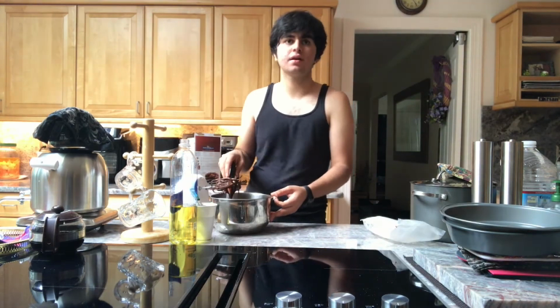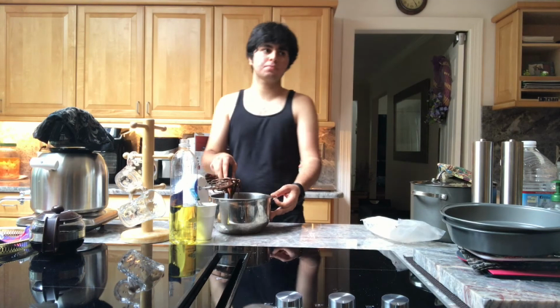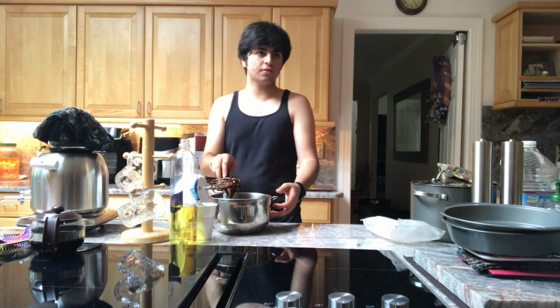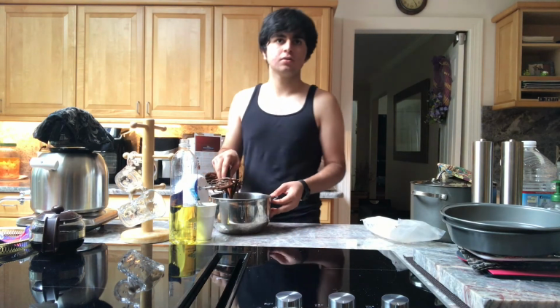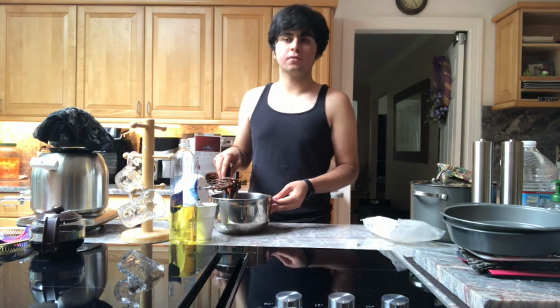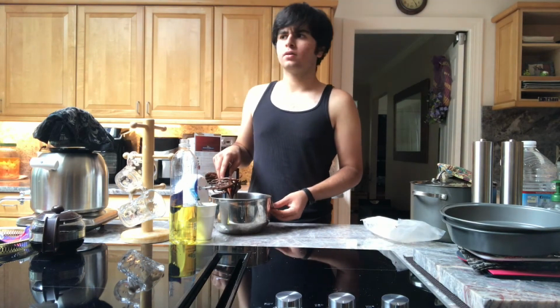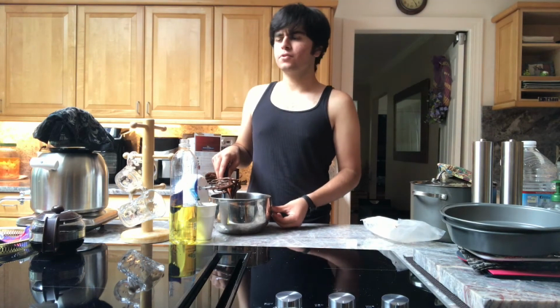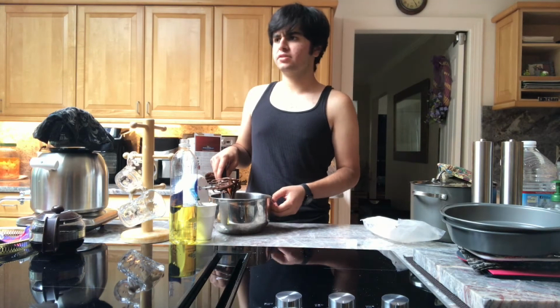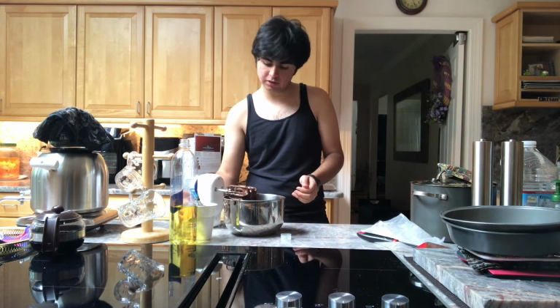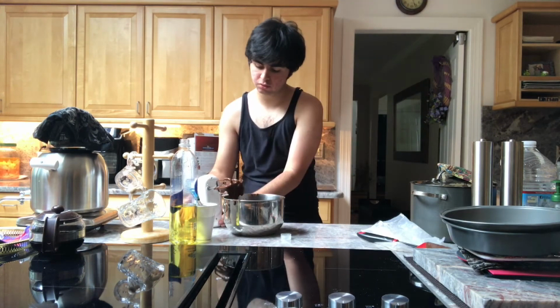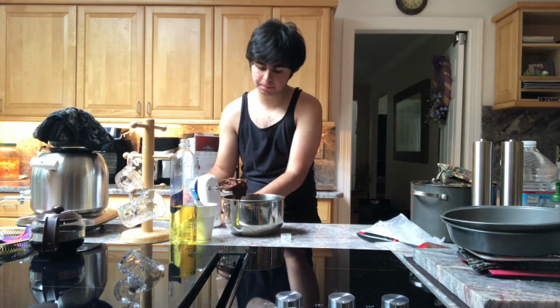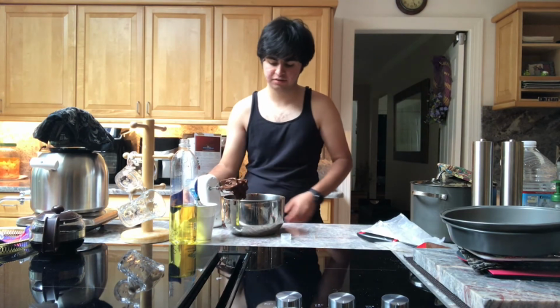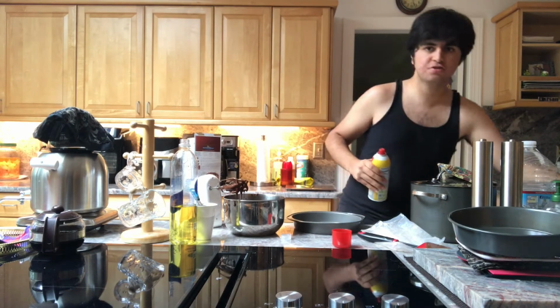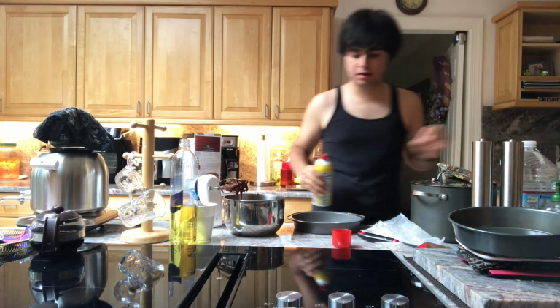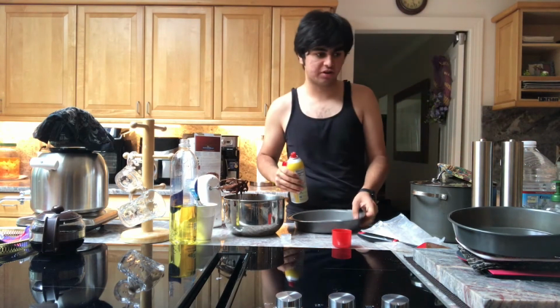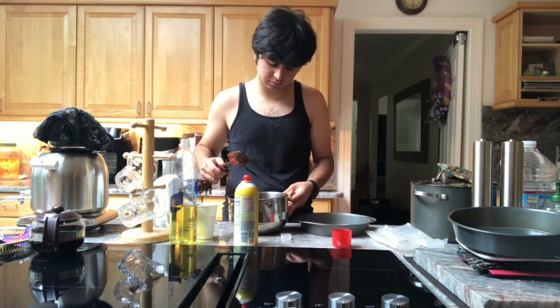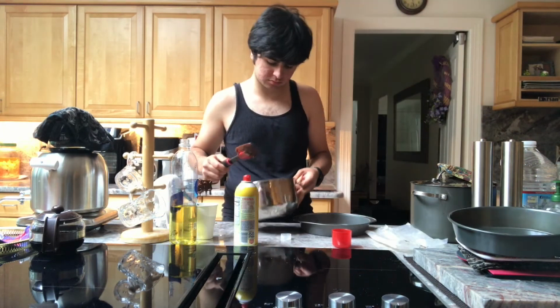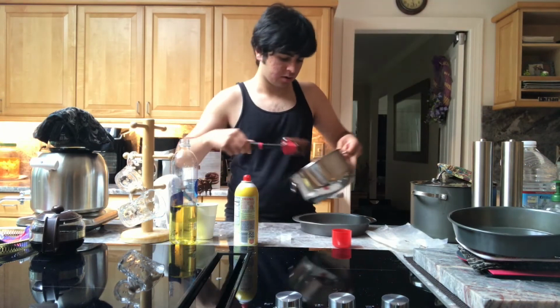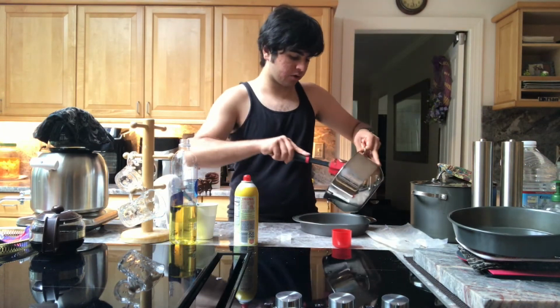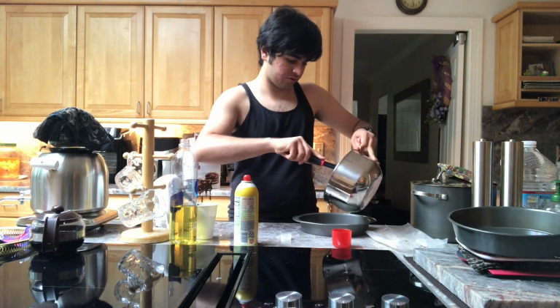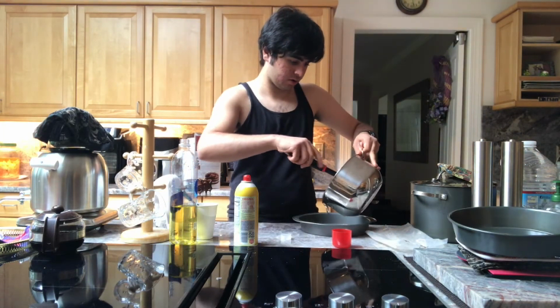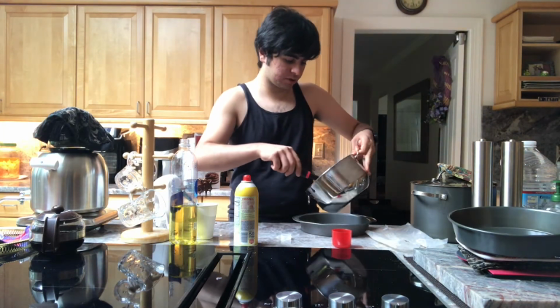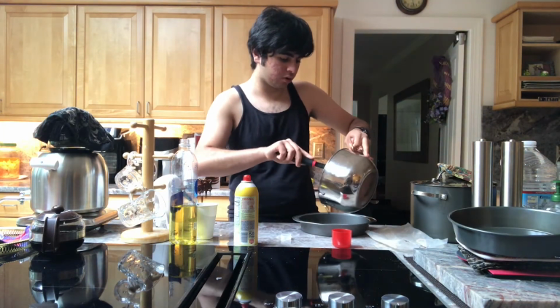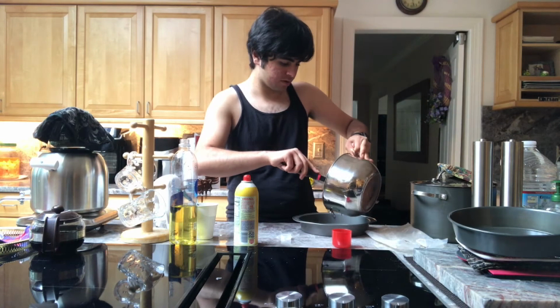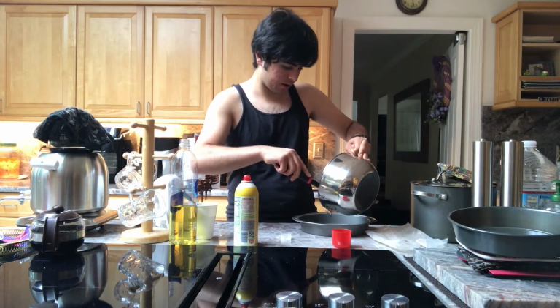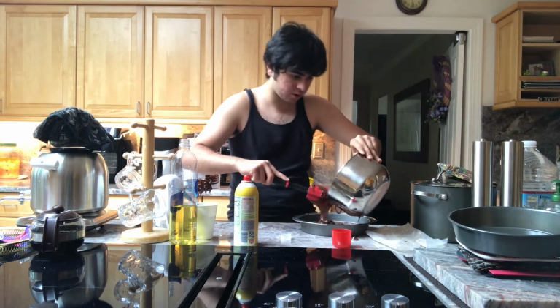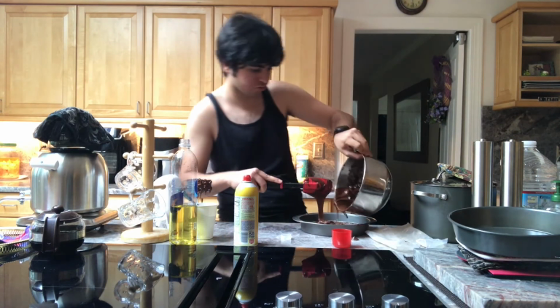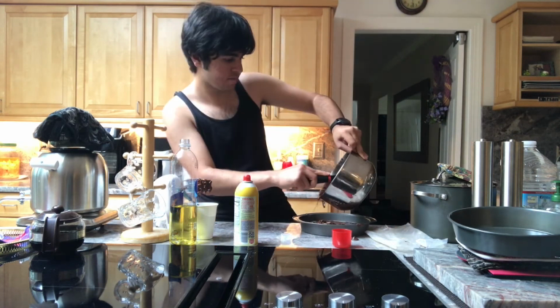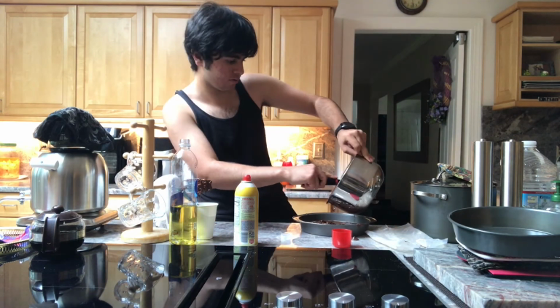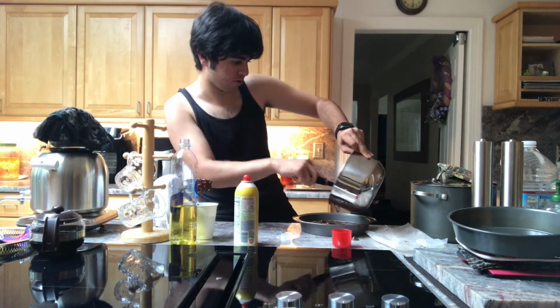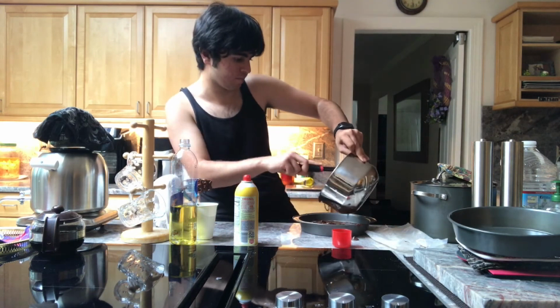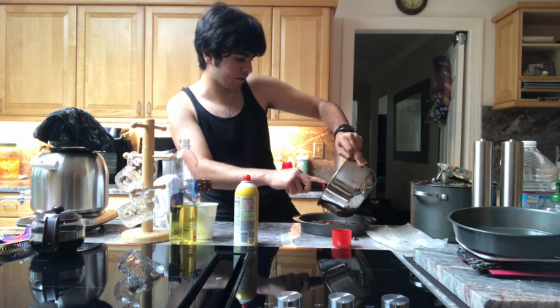Preheat the oven for 15 minutes — you'll need oiled pans. I suggest doing that in the sink. Now I'm going to lift the bowl and pour the batter into the pan. Tilt it to spread it out and get more batter out of the bowl.